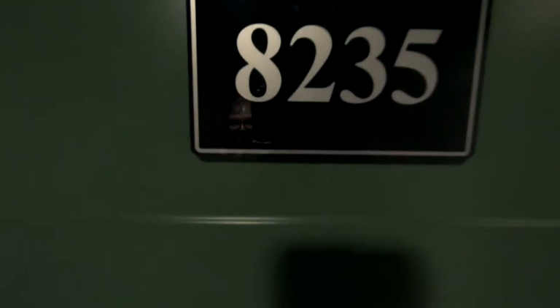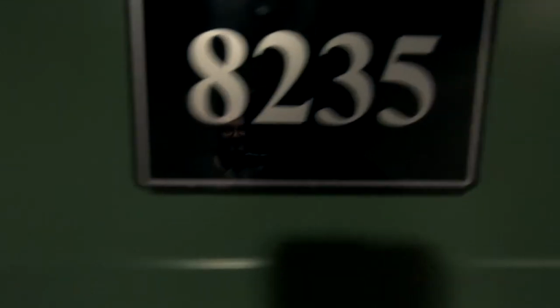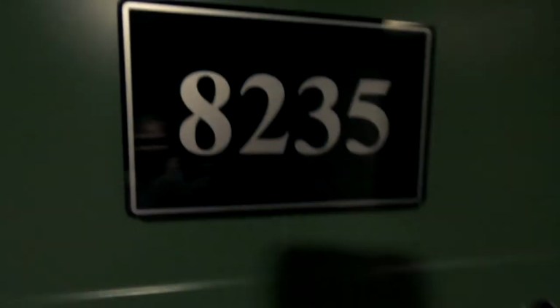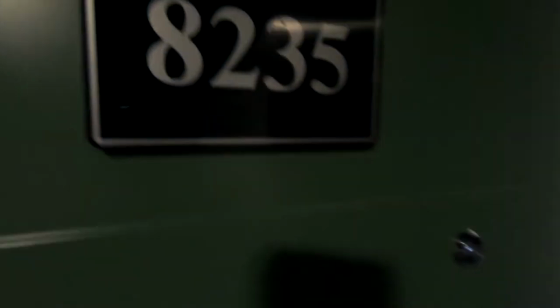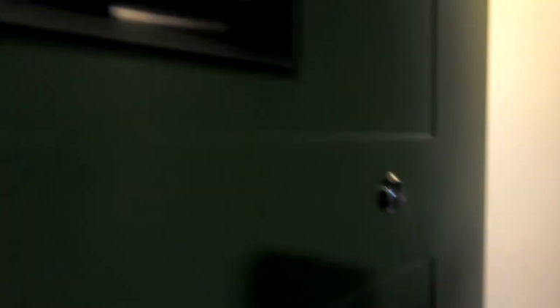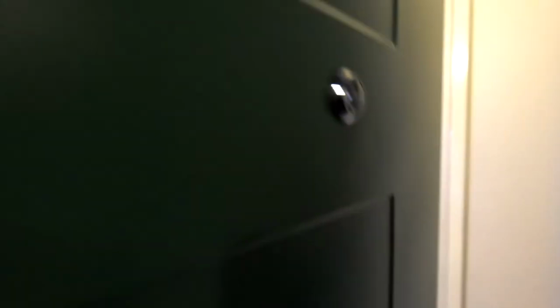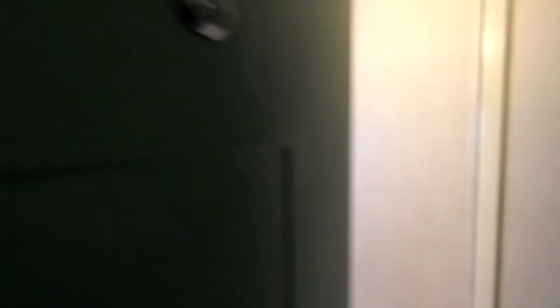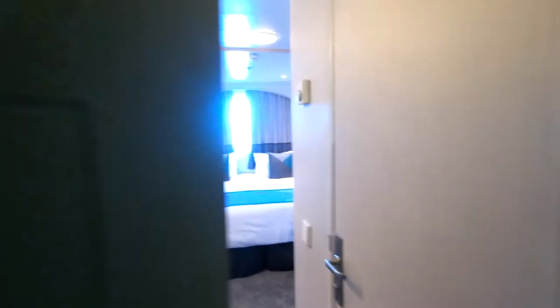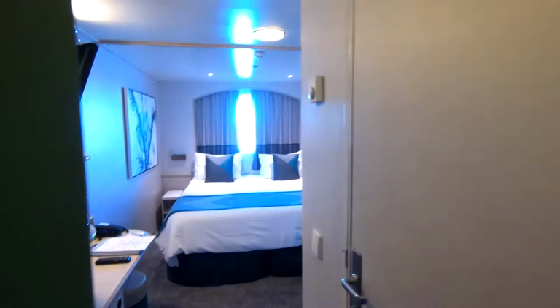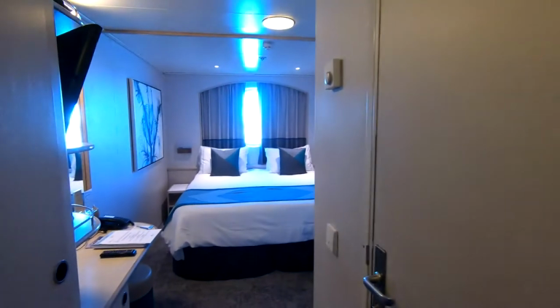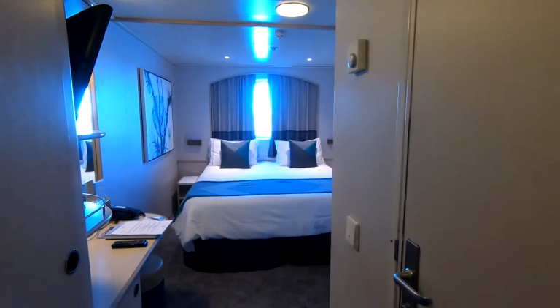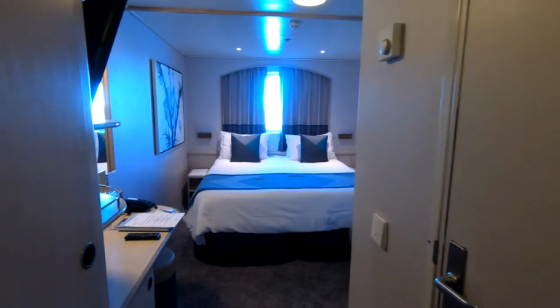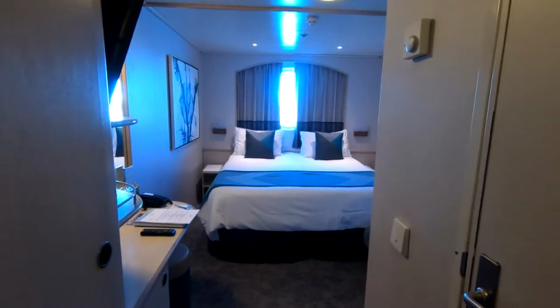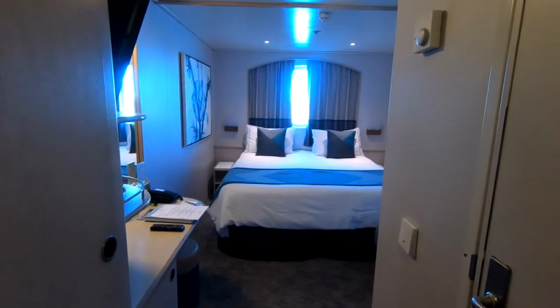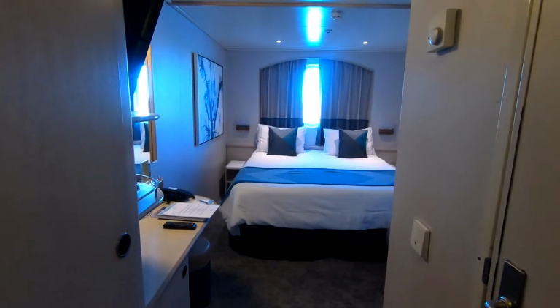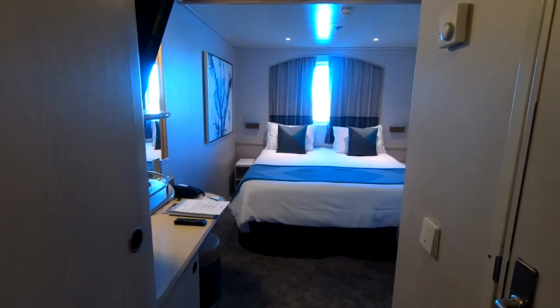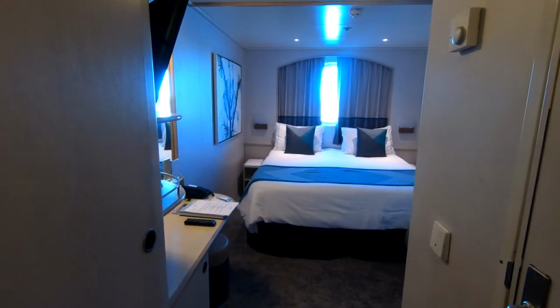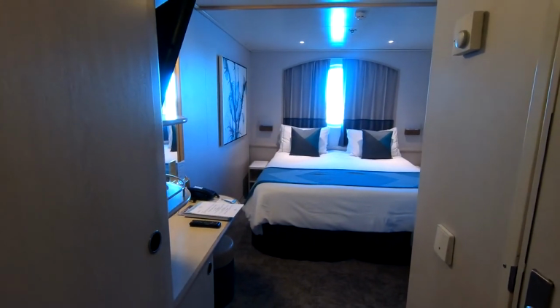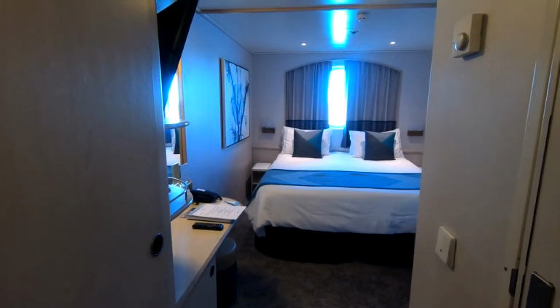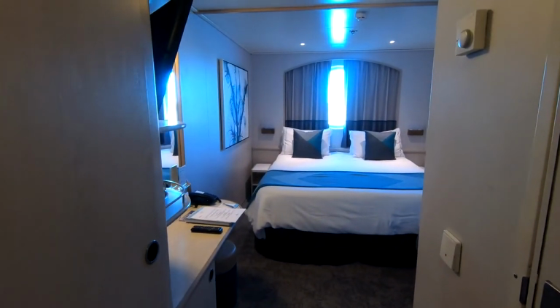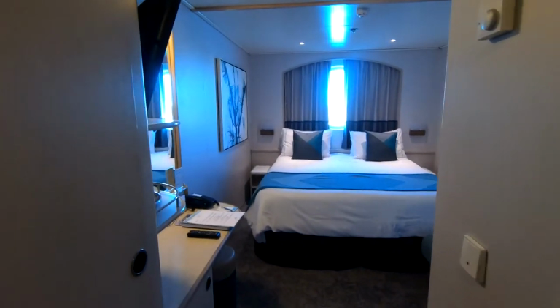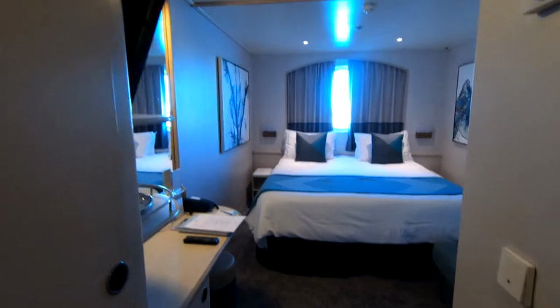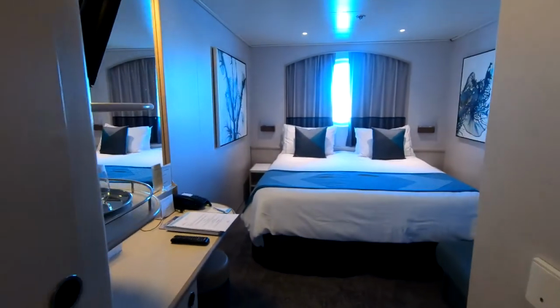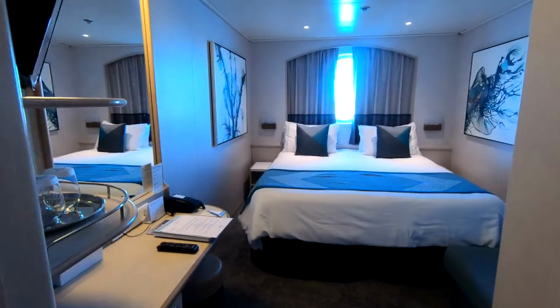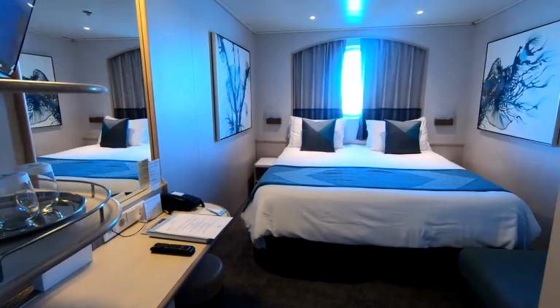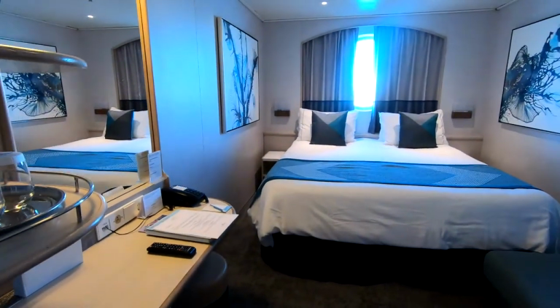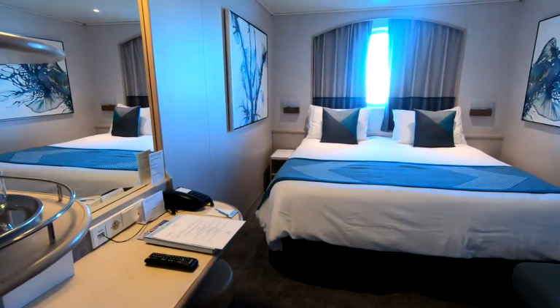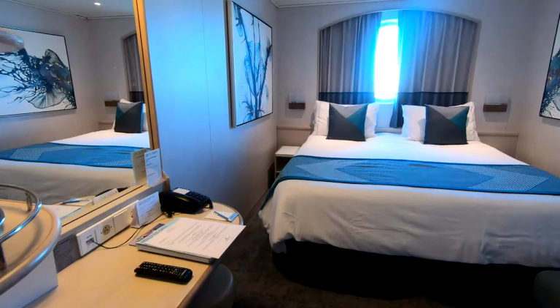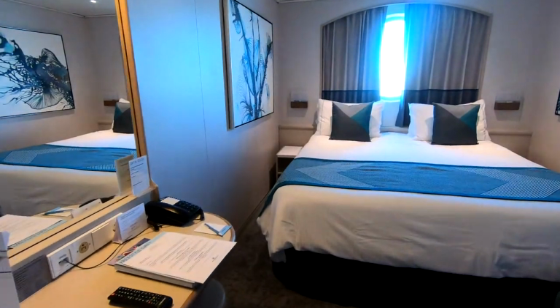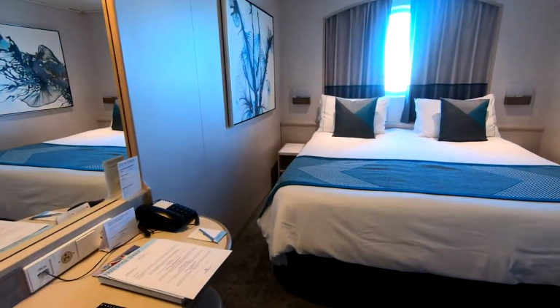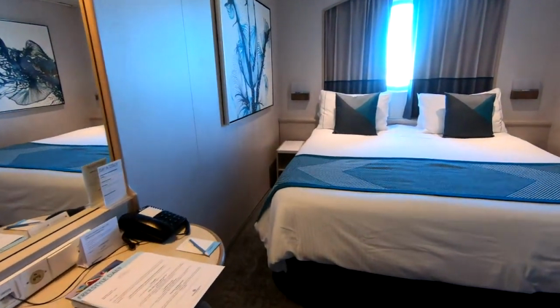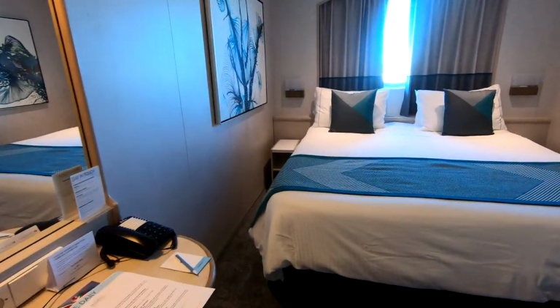Welcome to room 8235 on the Norwegian Jade. Recently we took the Norwegian Jade along with our friend. This is my friend's room — it's an Ocean Porthole Room.